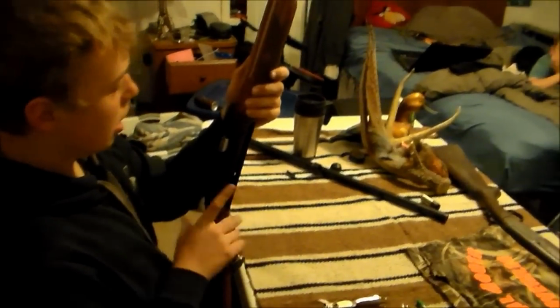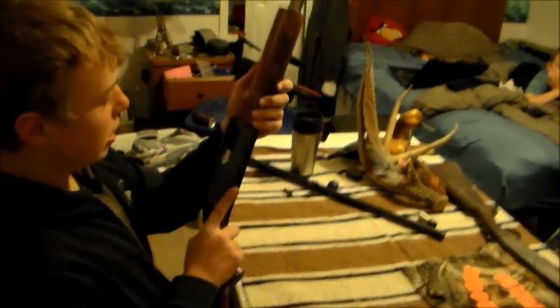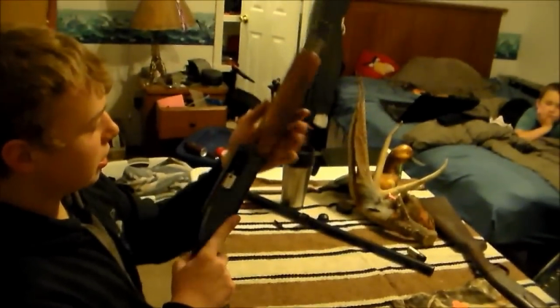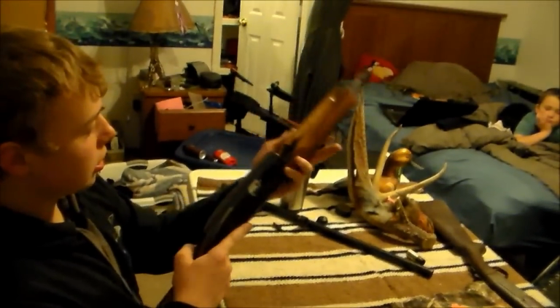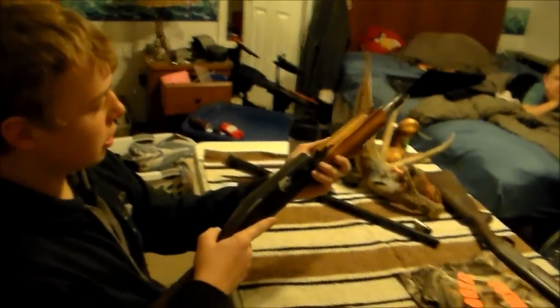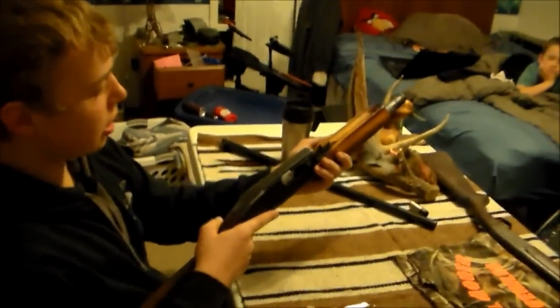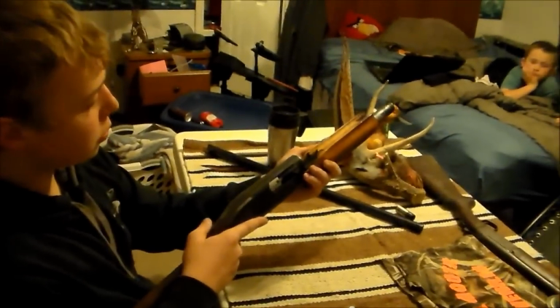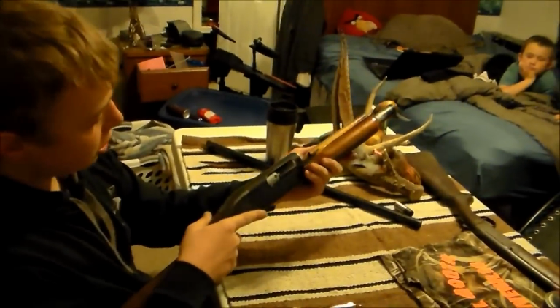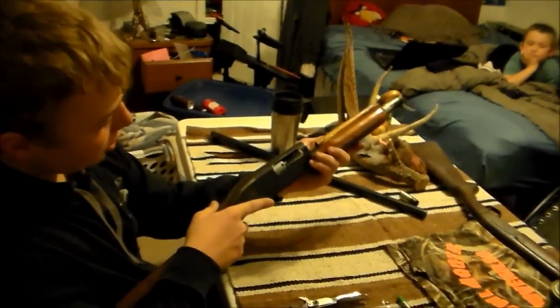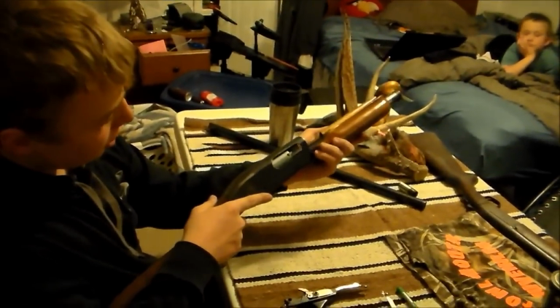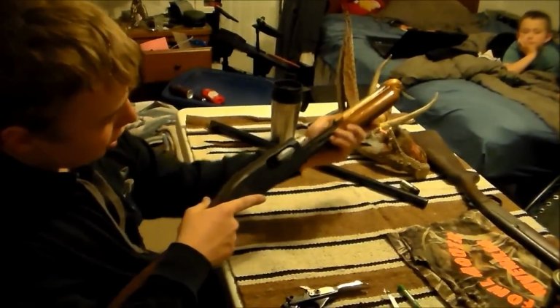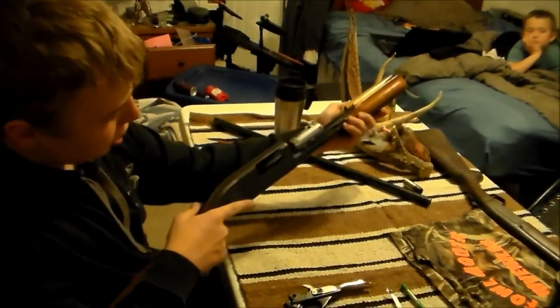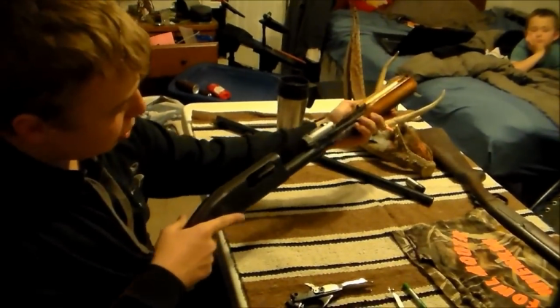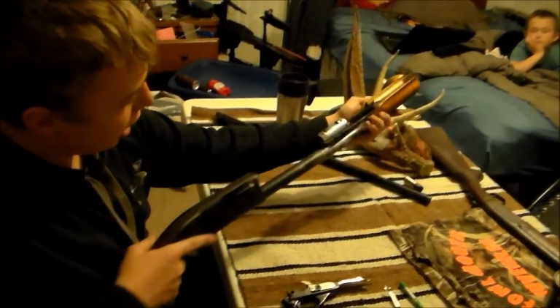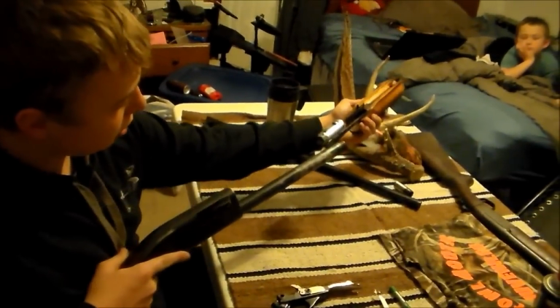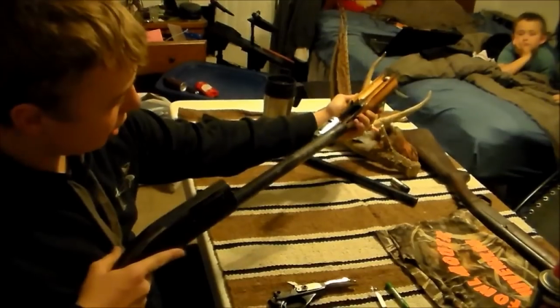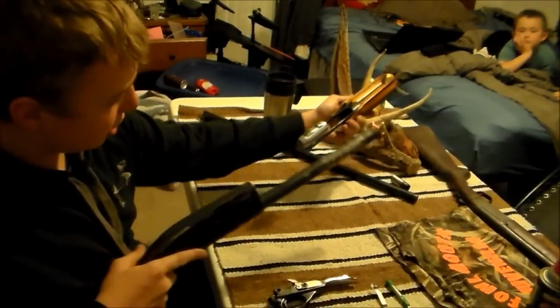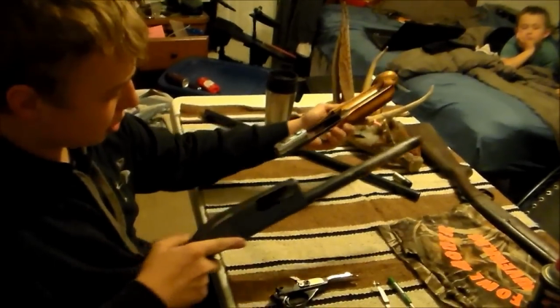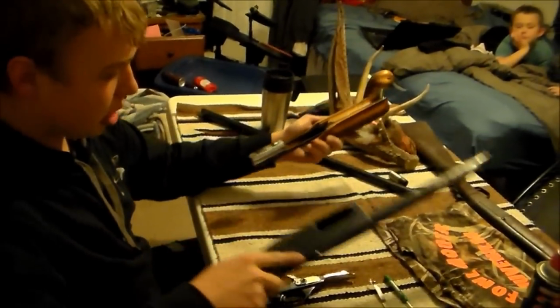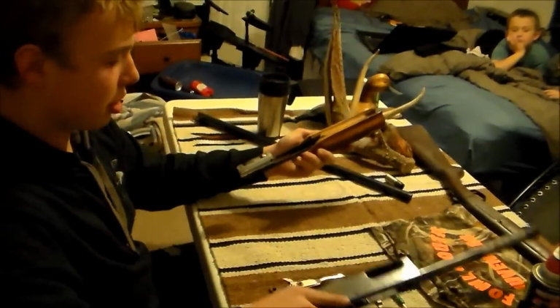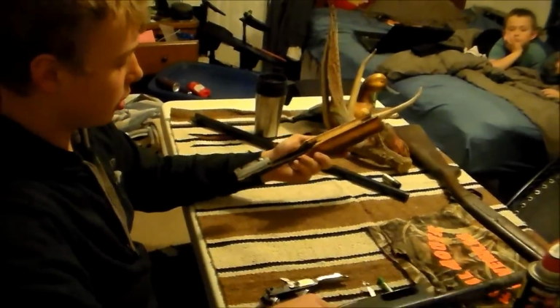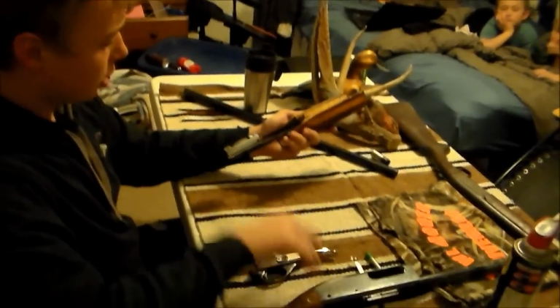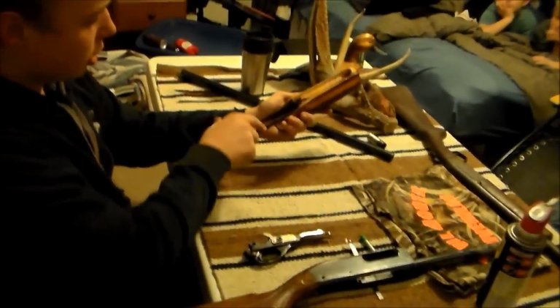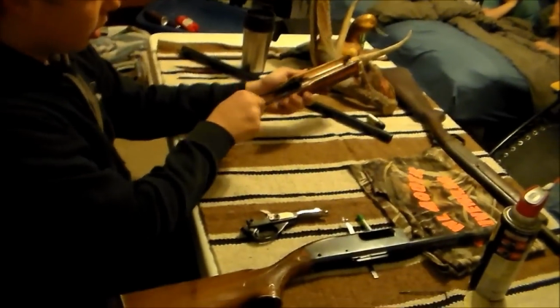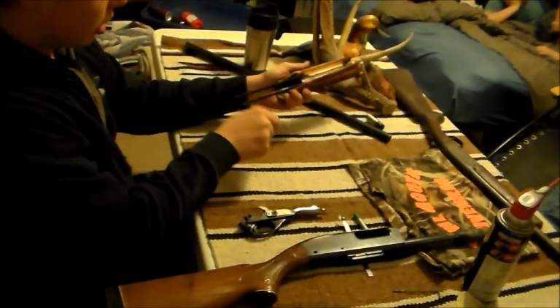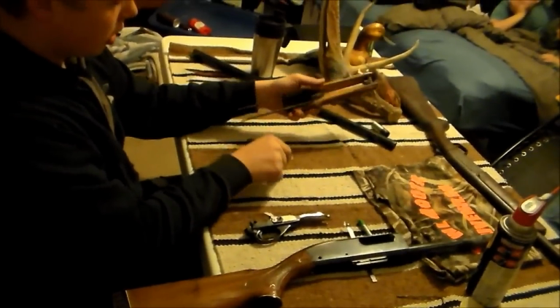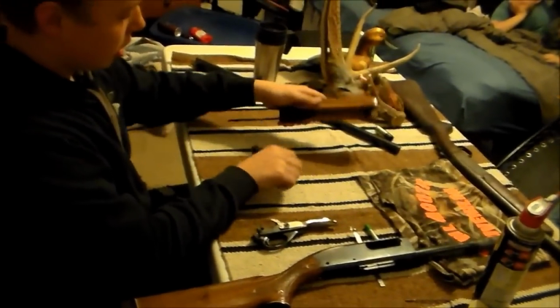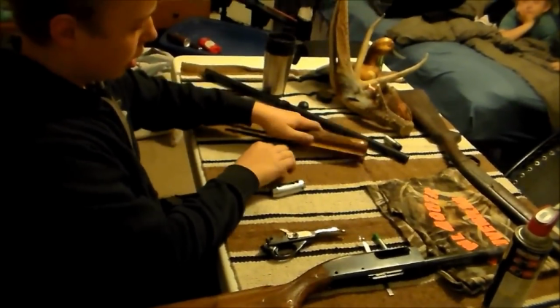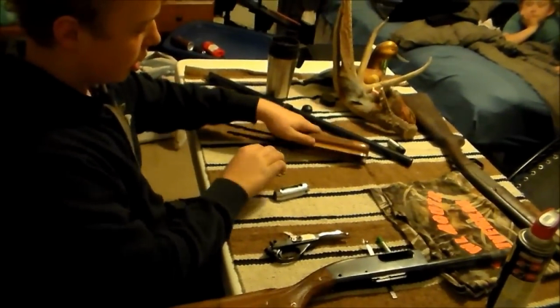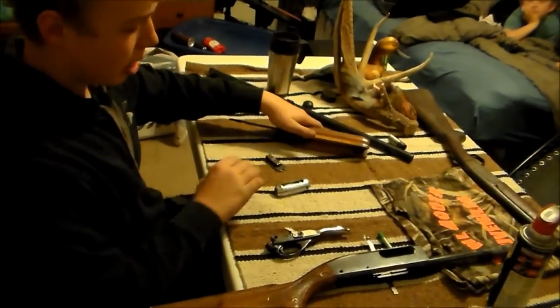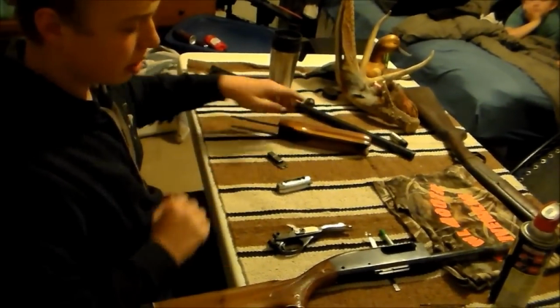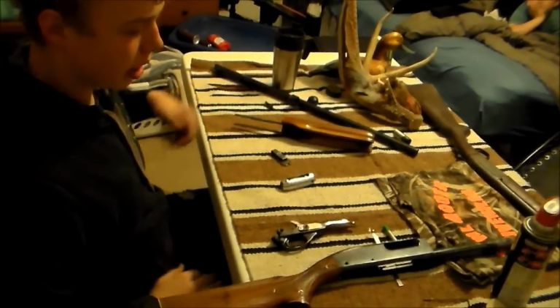Then take your fore stock, pull it out, and everything should come with it. Now you're done.